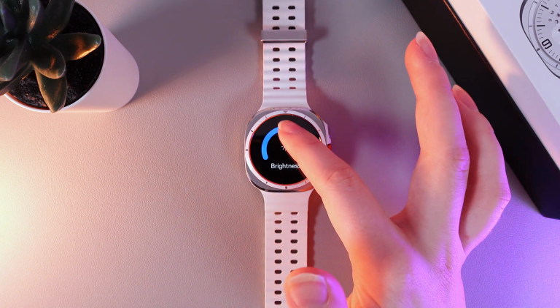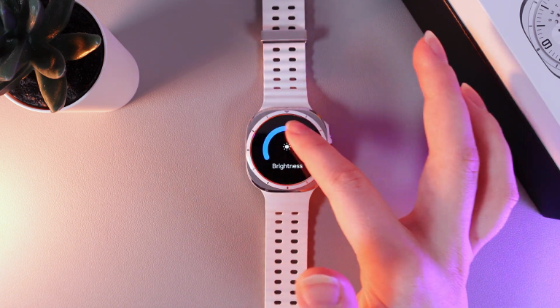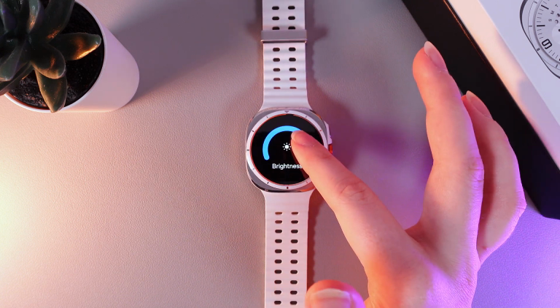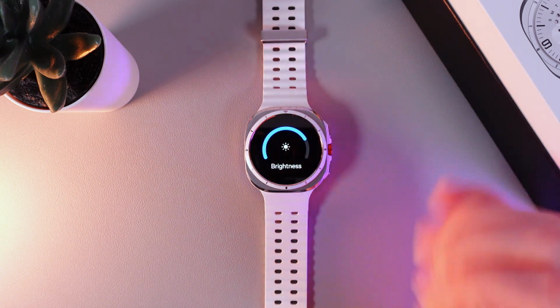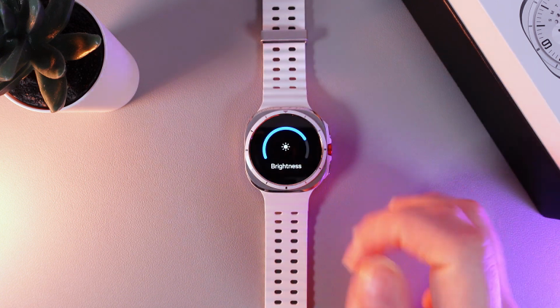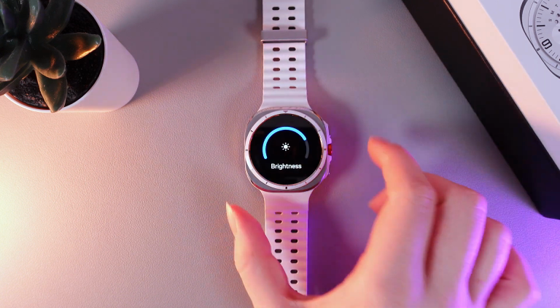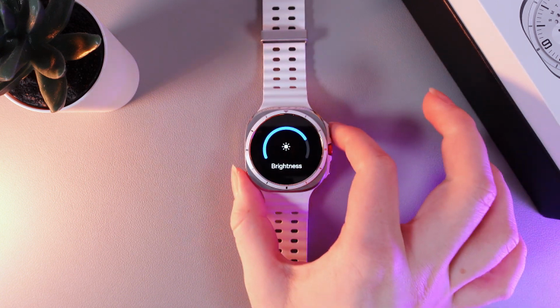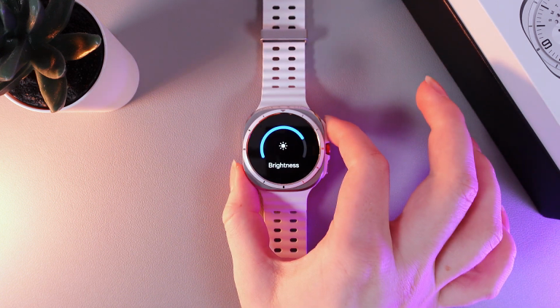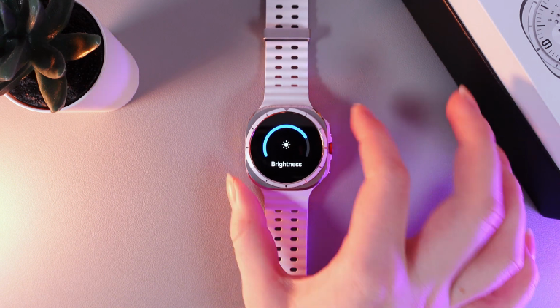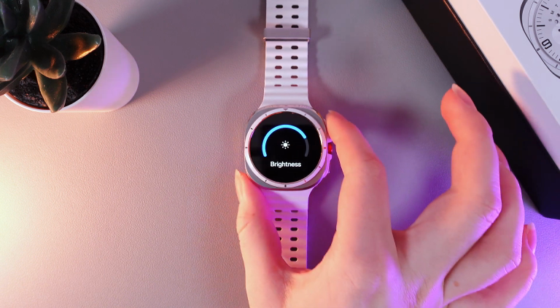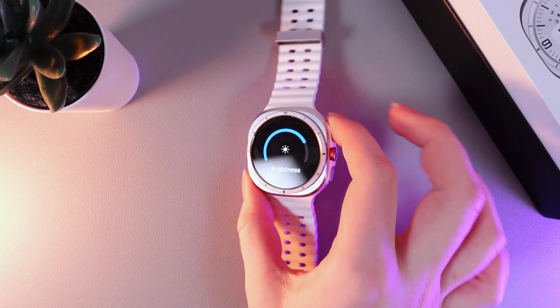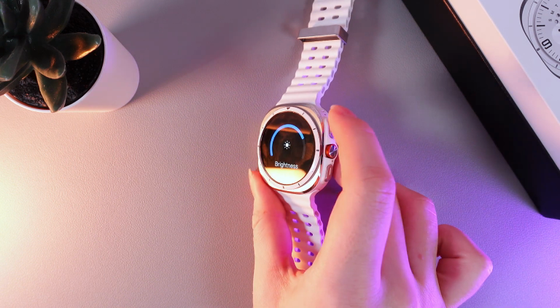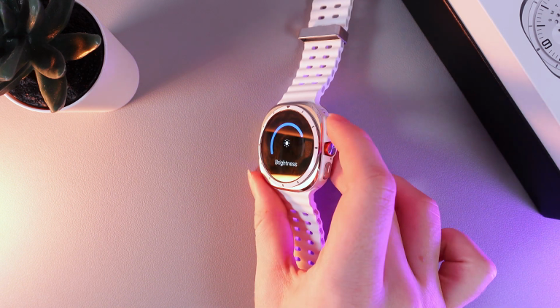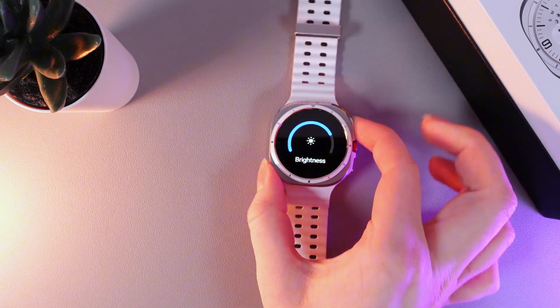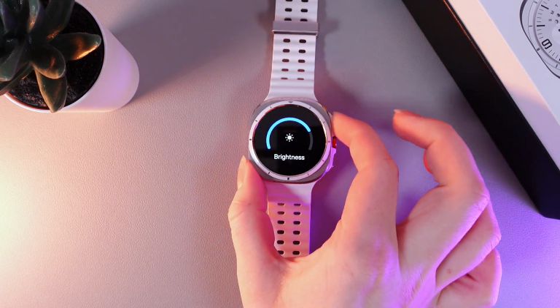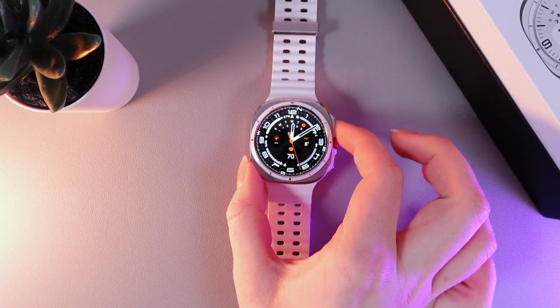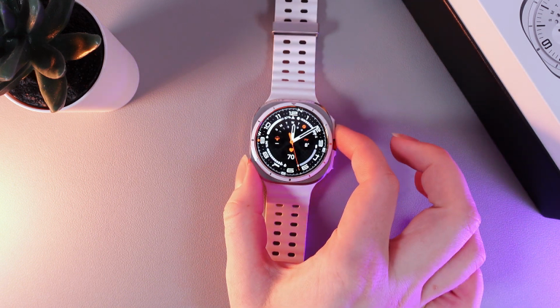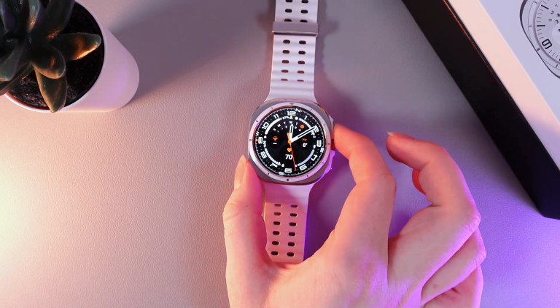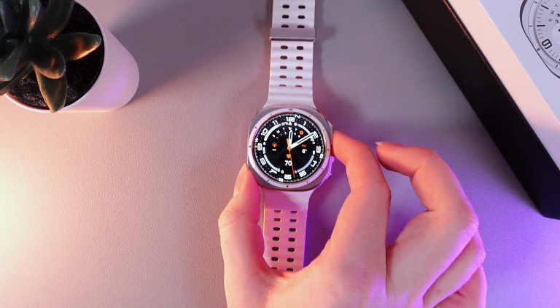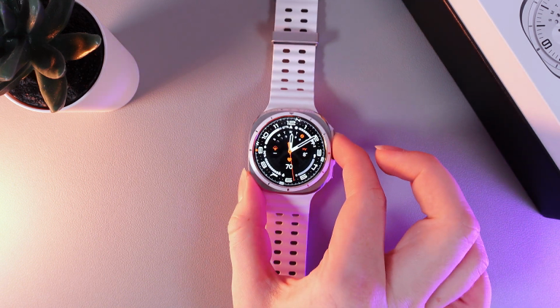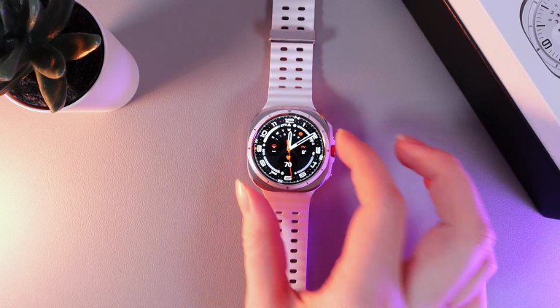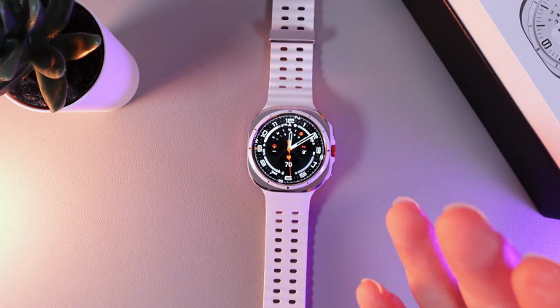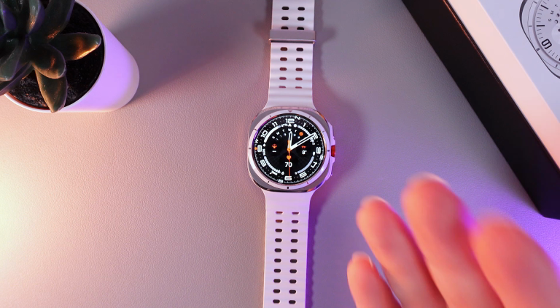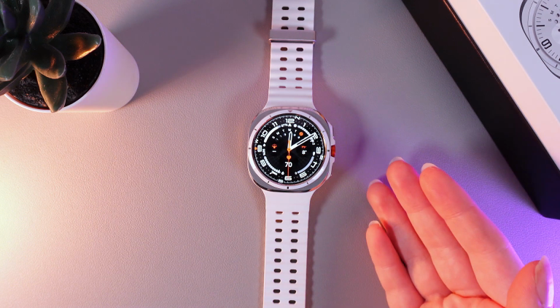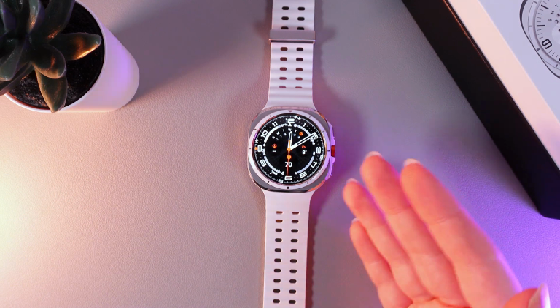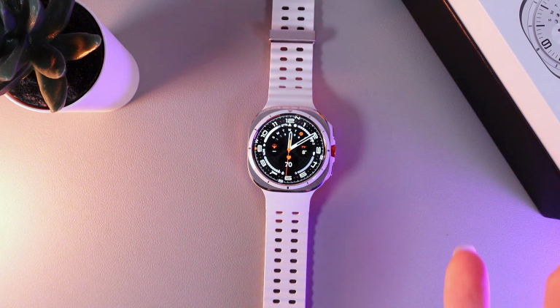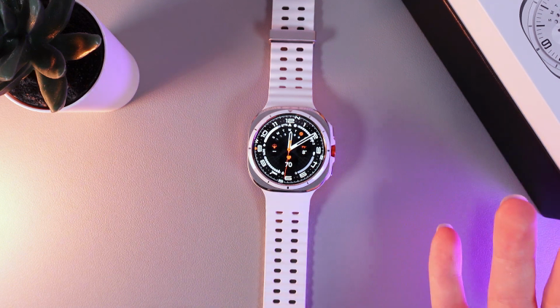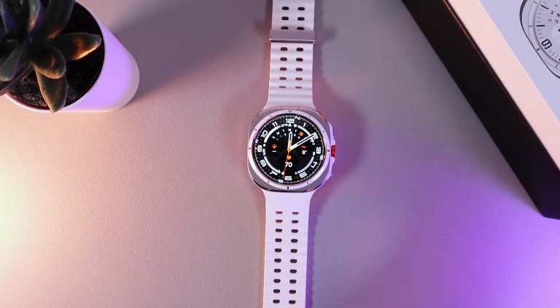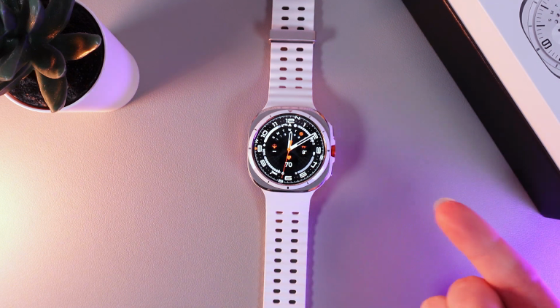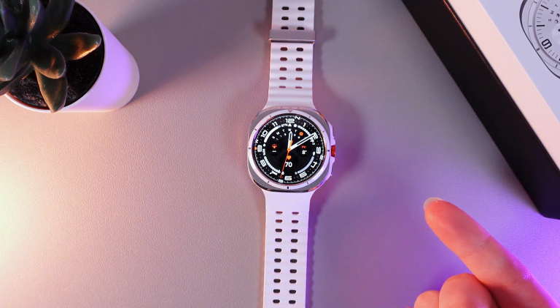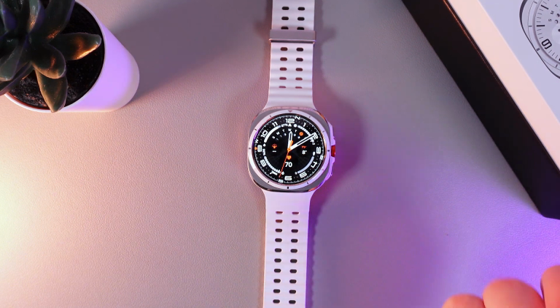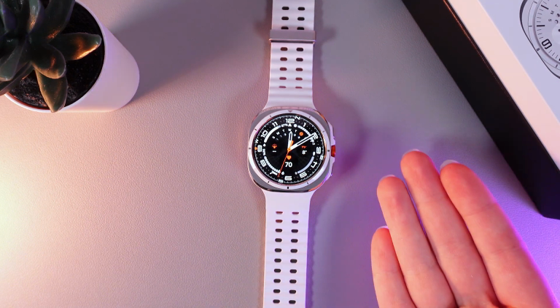So I will leave it like this and then click on the watch face button — here it is — to save the changes. And this is it! I hope this video was helpful for you and thank you so much for watching!